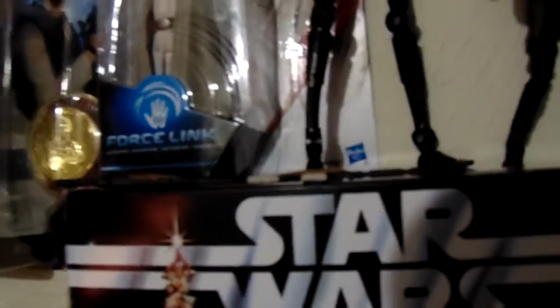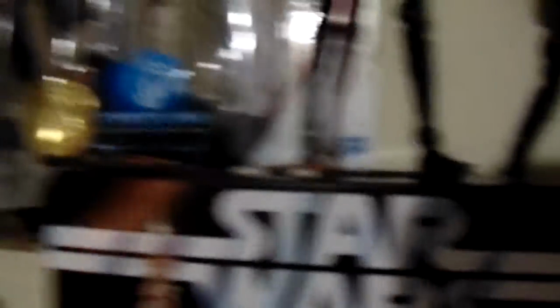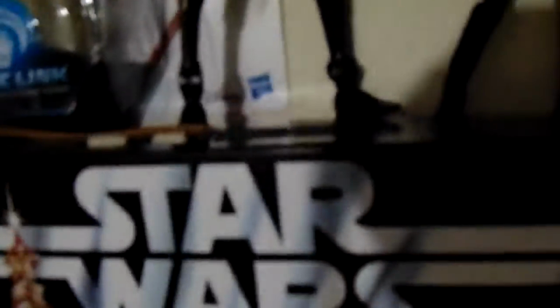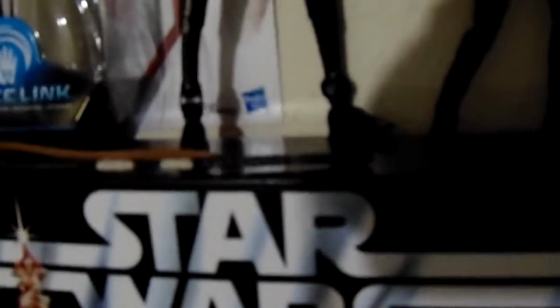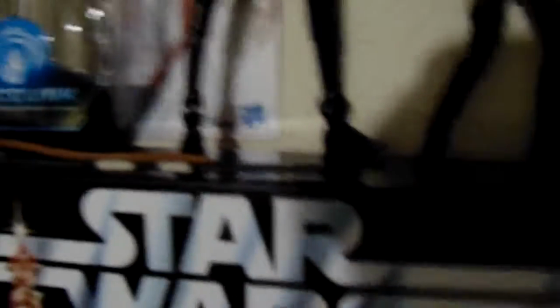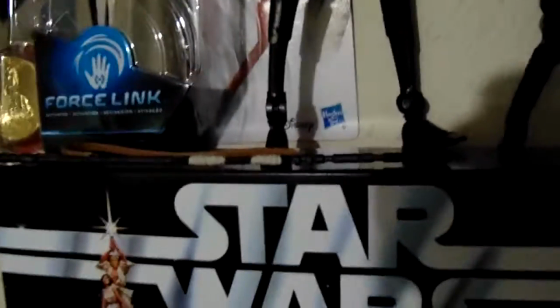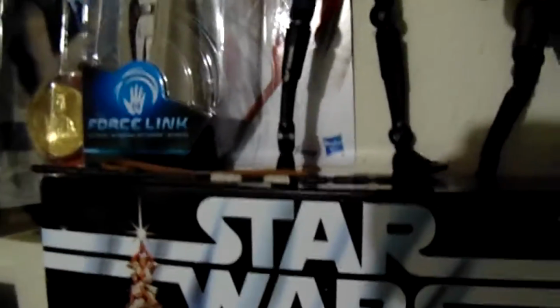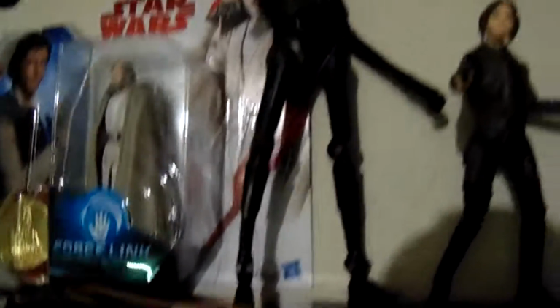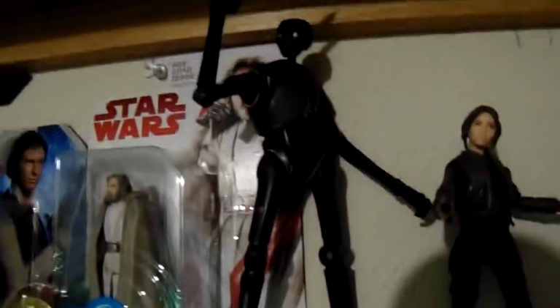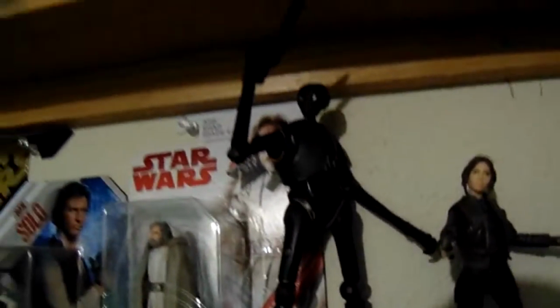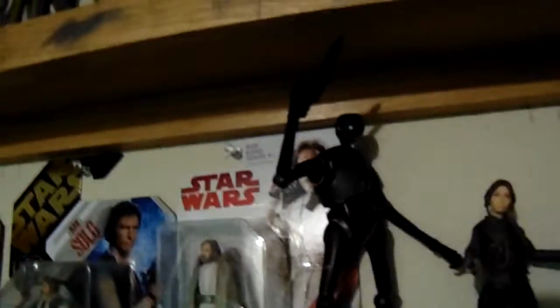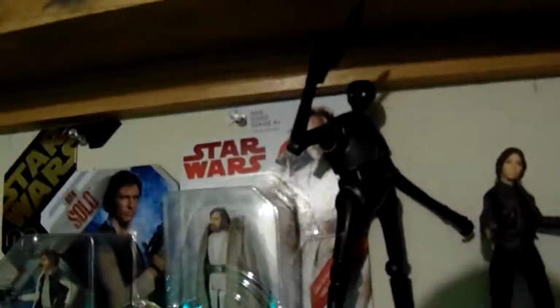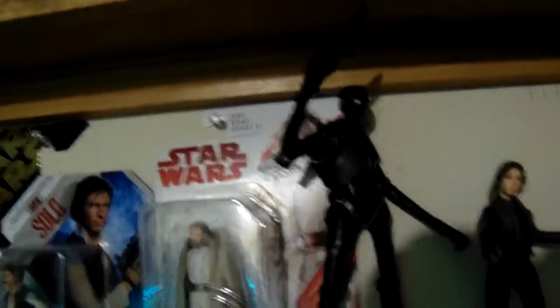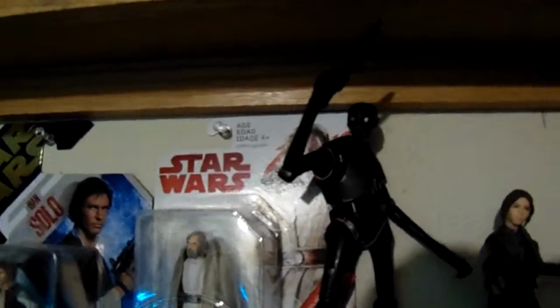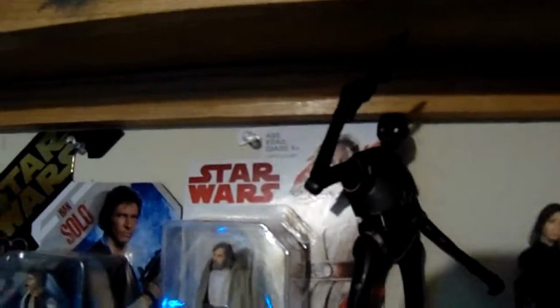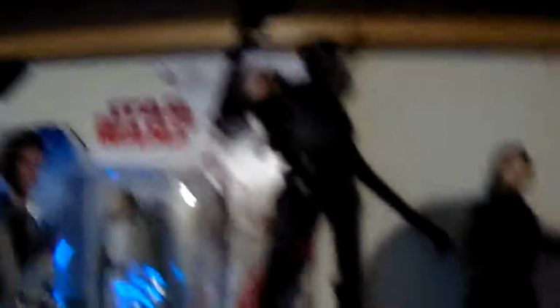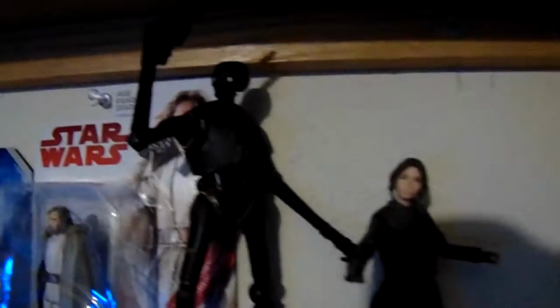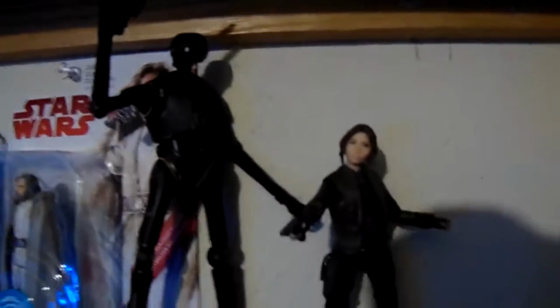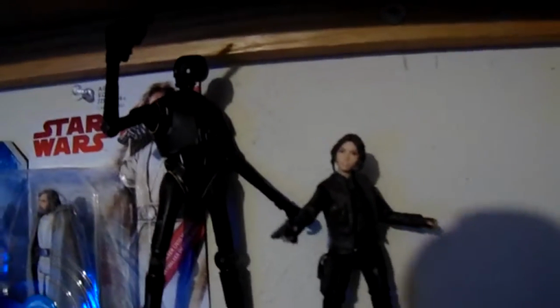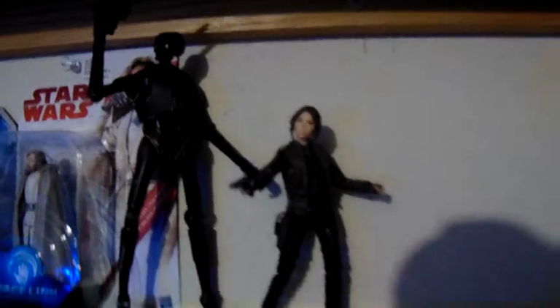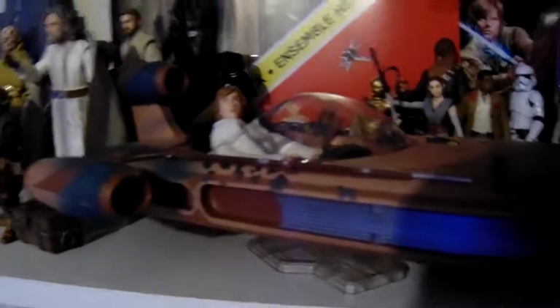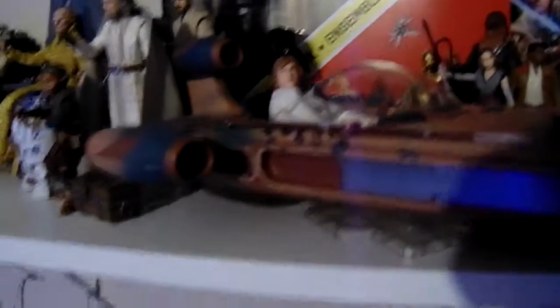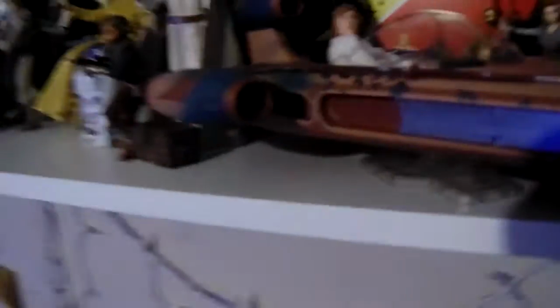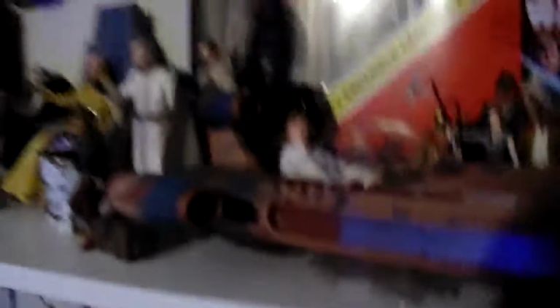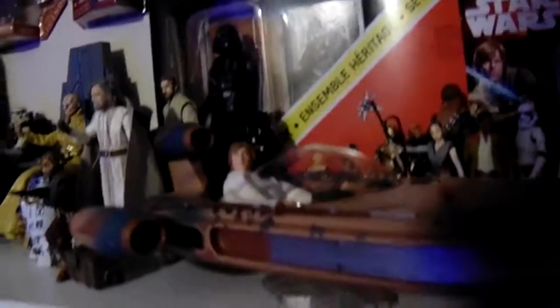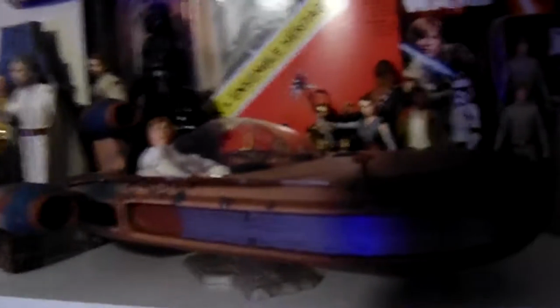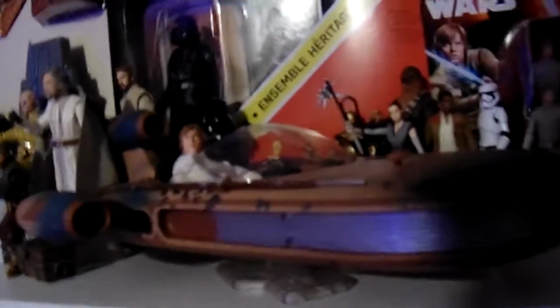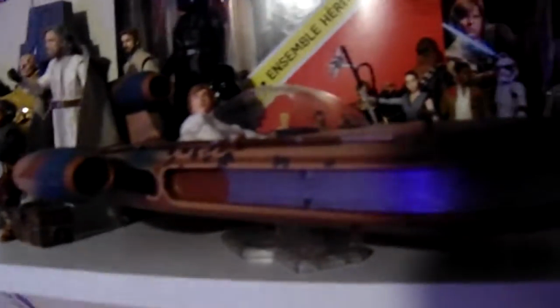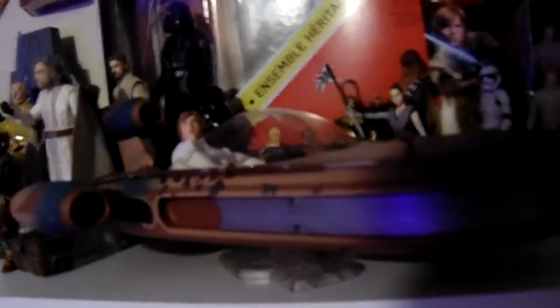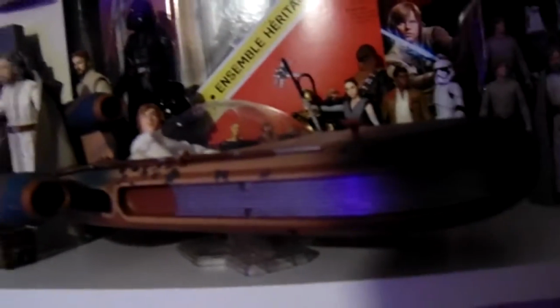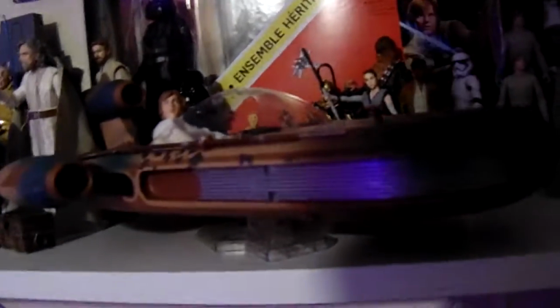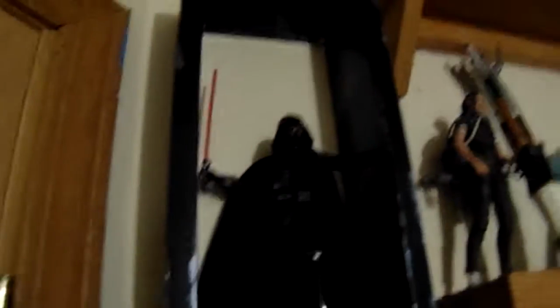We got my favorite droid from Rogue One, K-2SO, and Jyn Erso. We got Luke Skywalker in his Bespin outfit and in his Land Speeder.